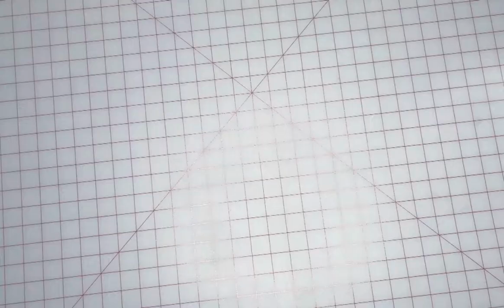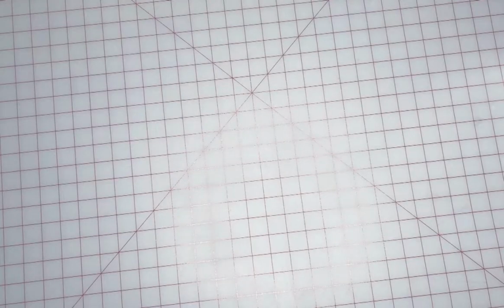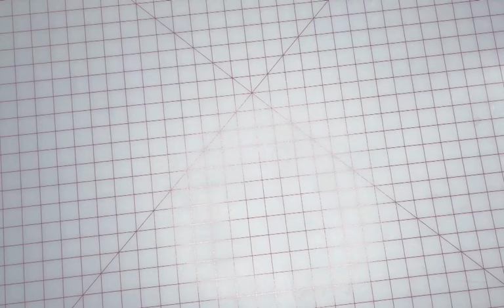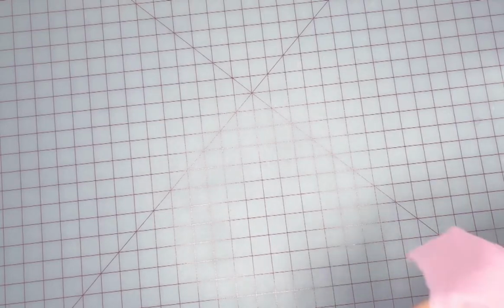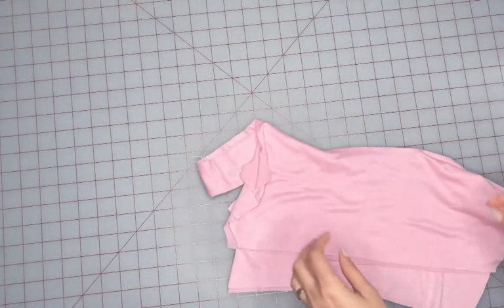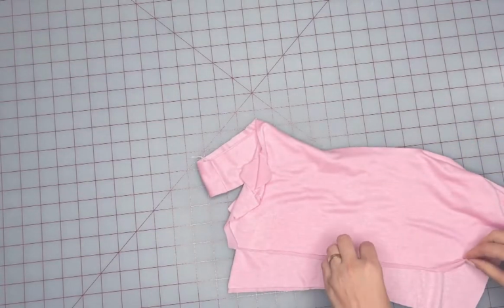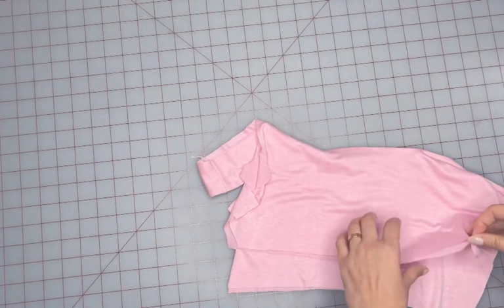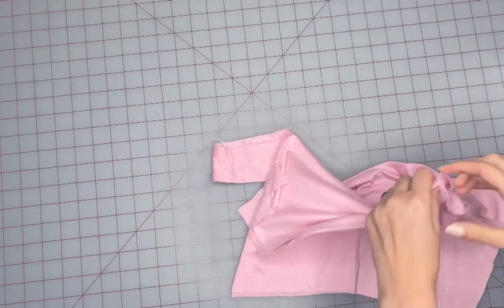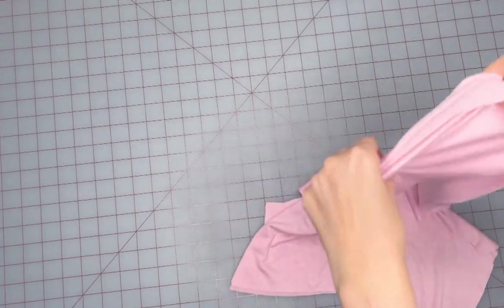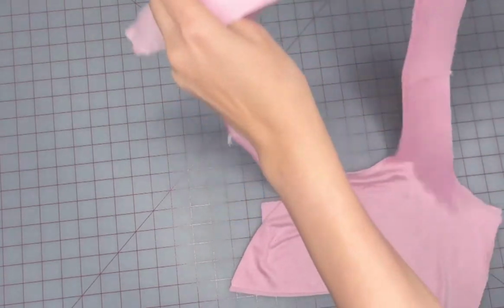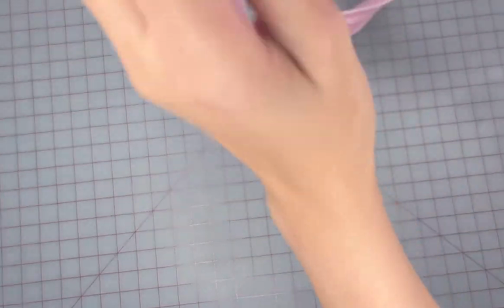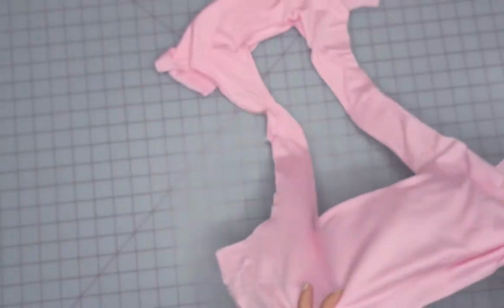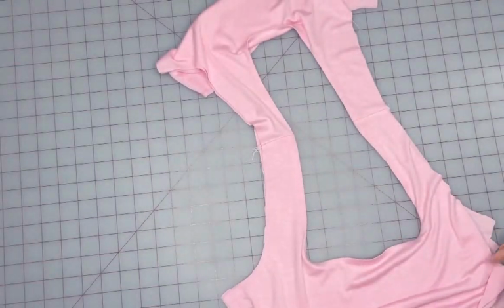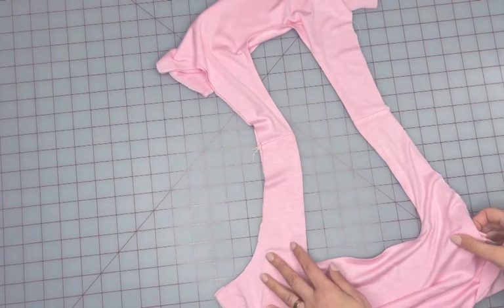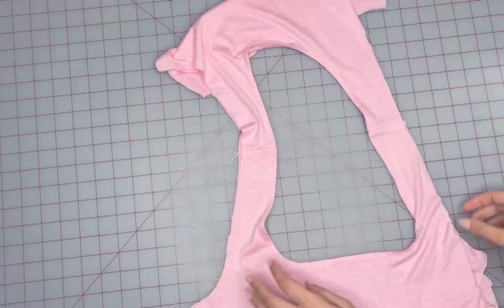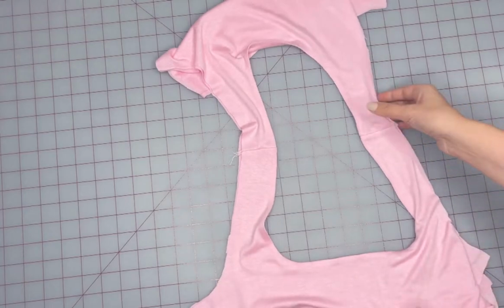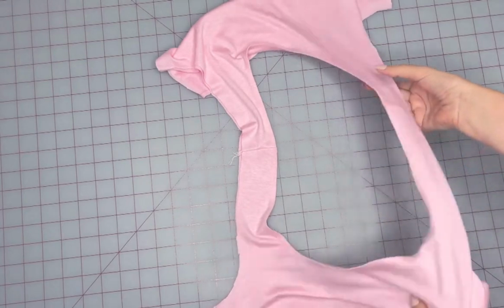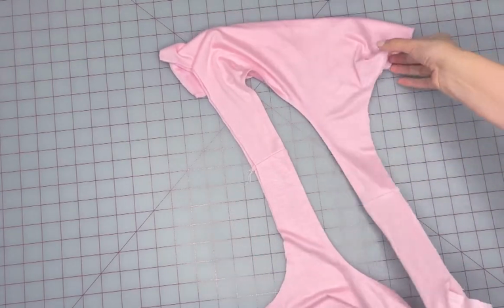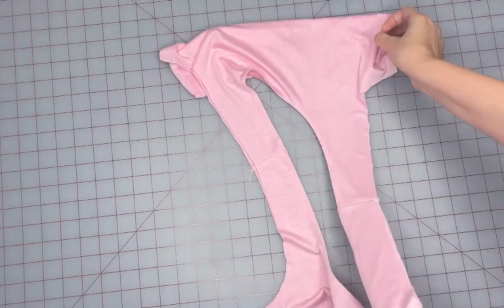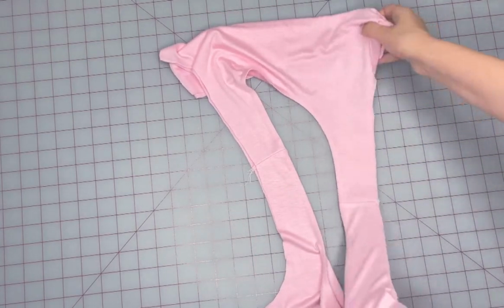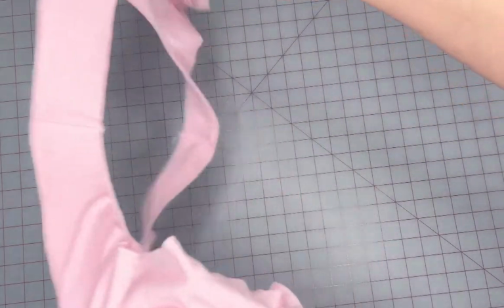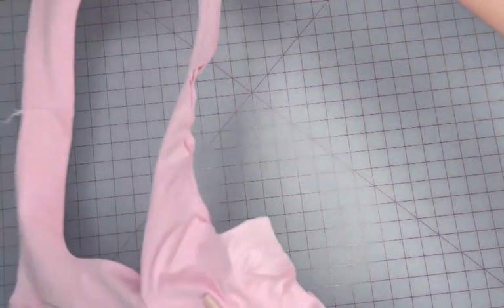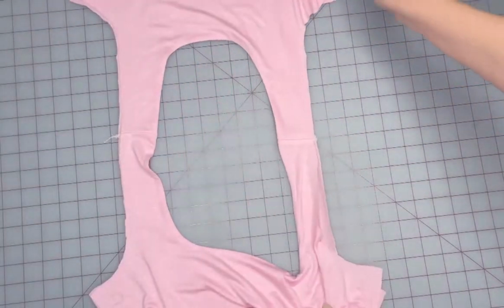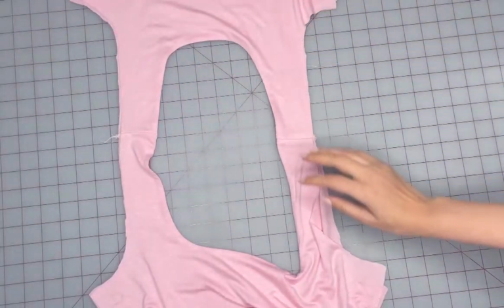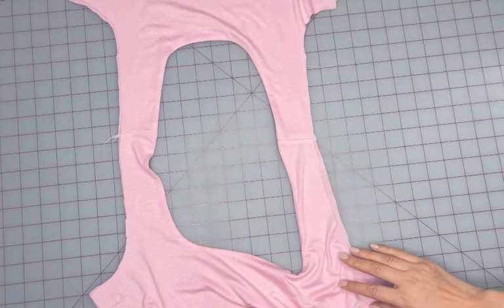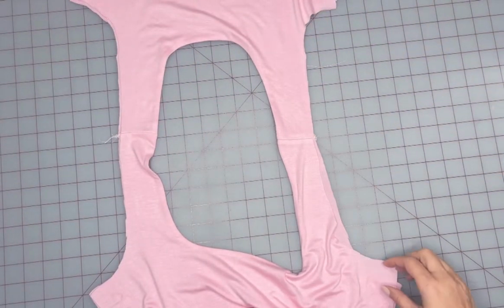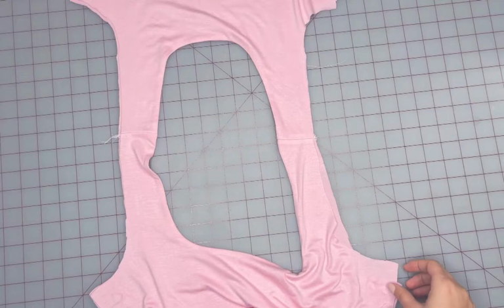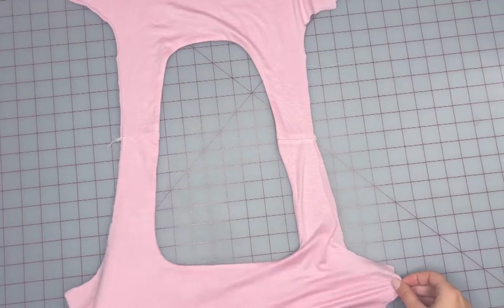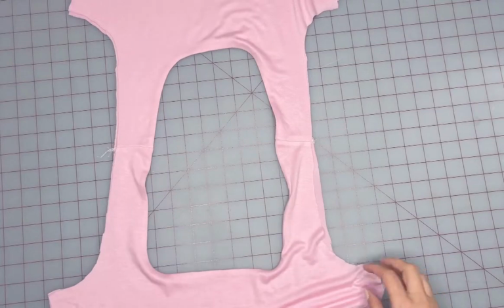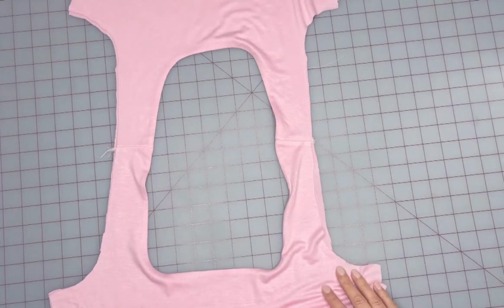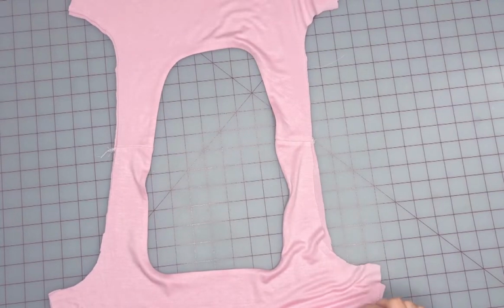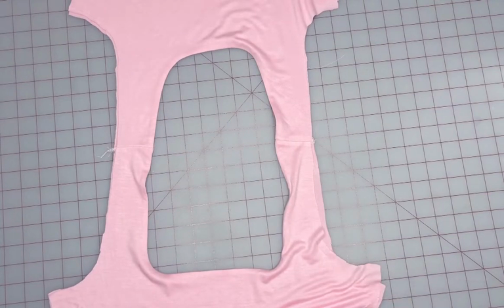Here I want to share with you my favorite way of finishing an armhole that gives you a beautiful professional result. This technique is called the burrito method and it's really quick and easy to do. You can do this with a serger or a regular sewing machine.